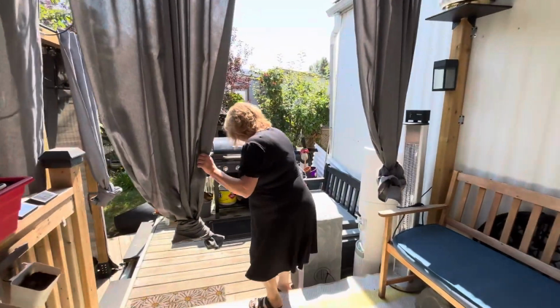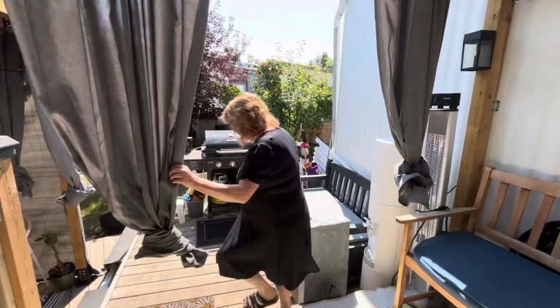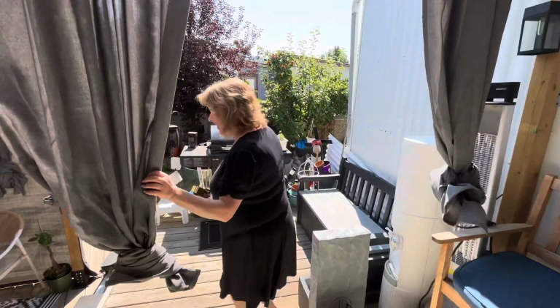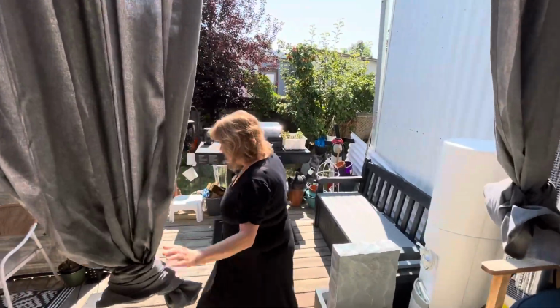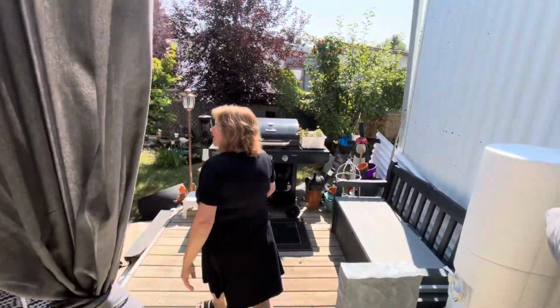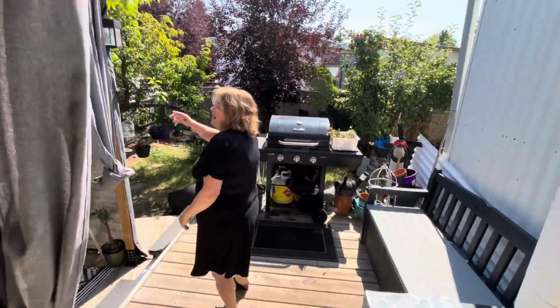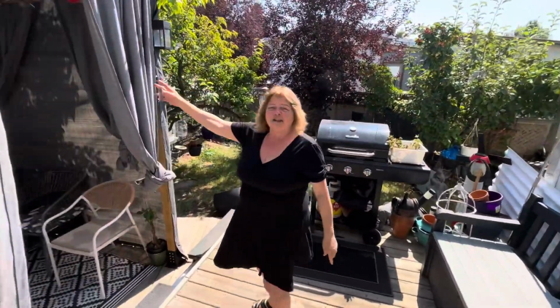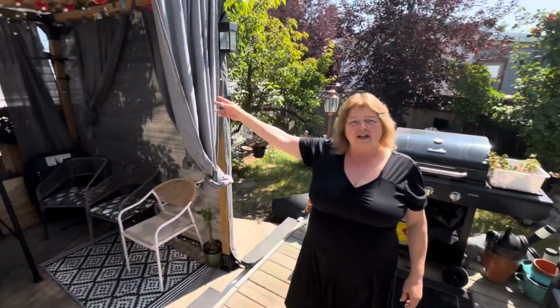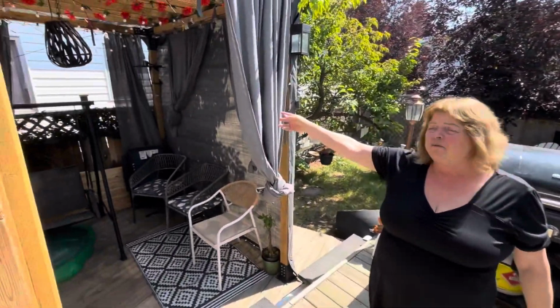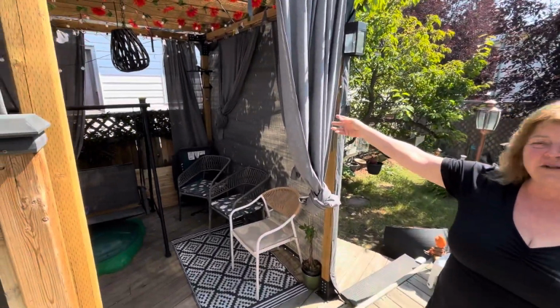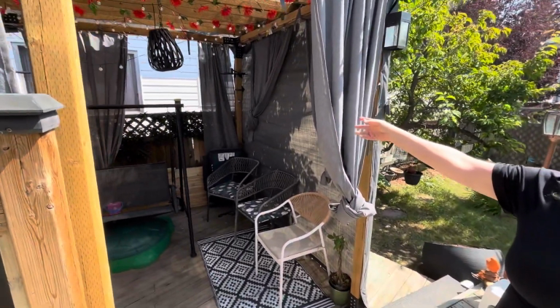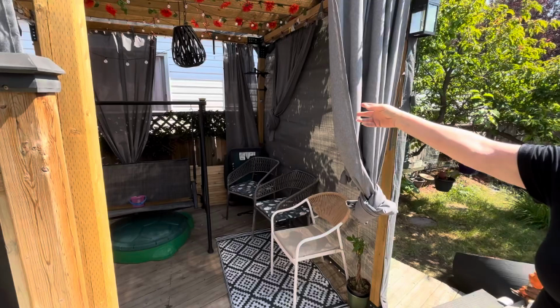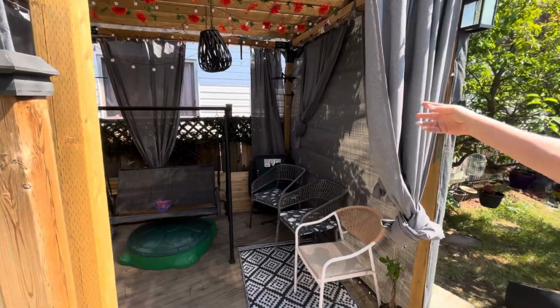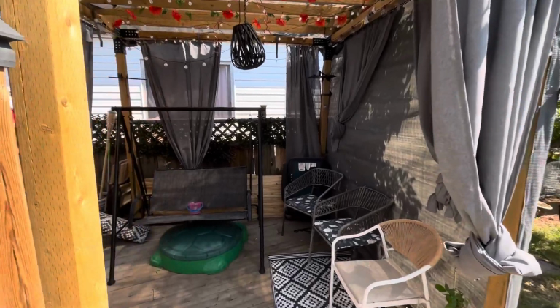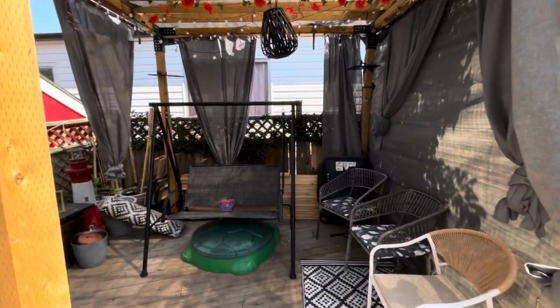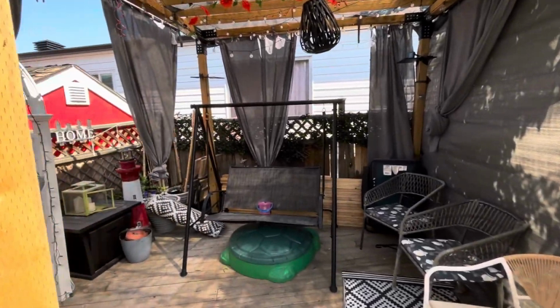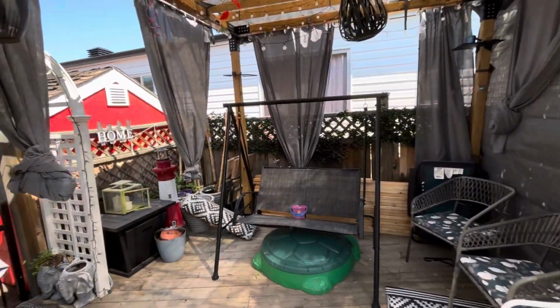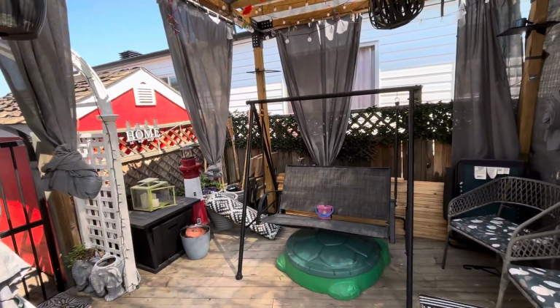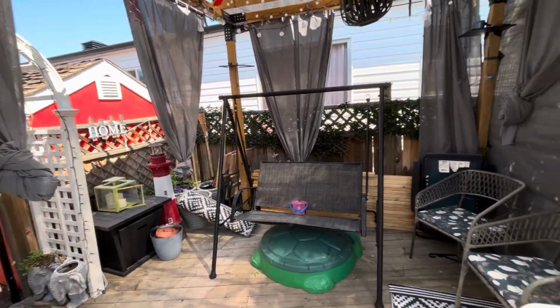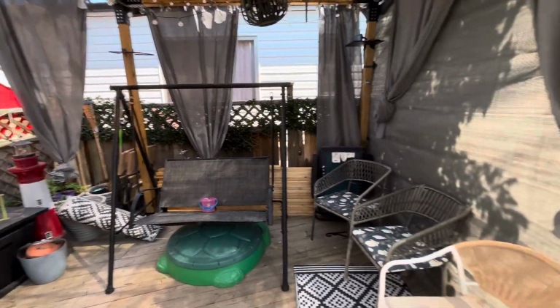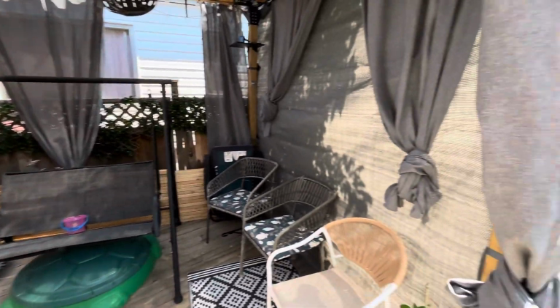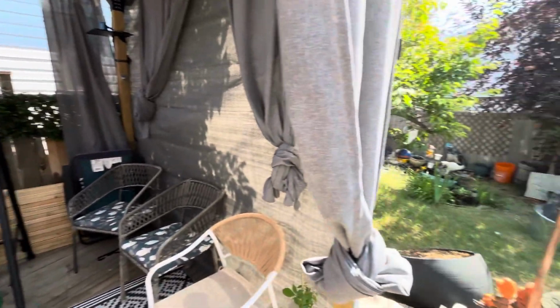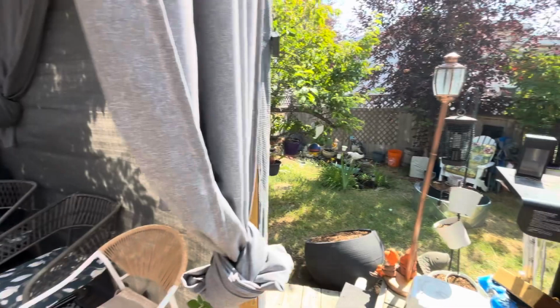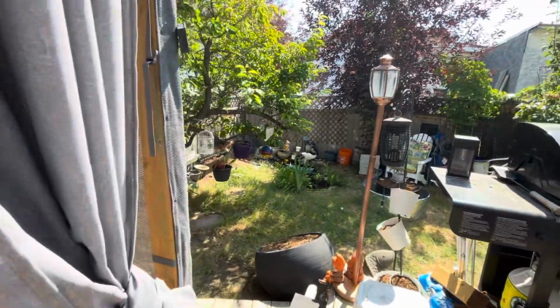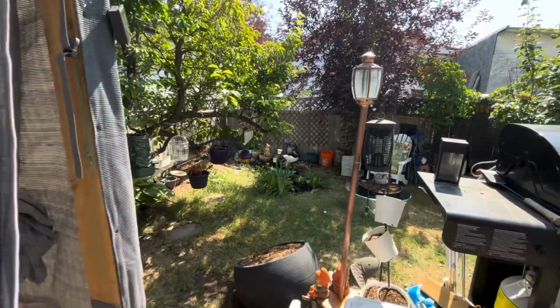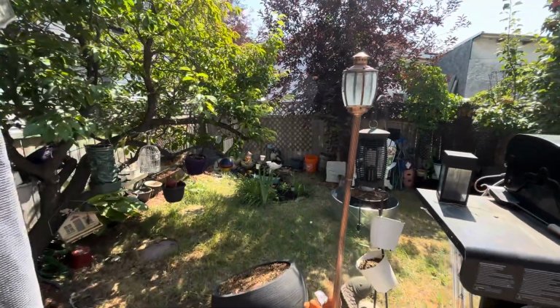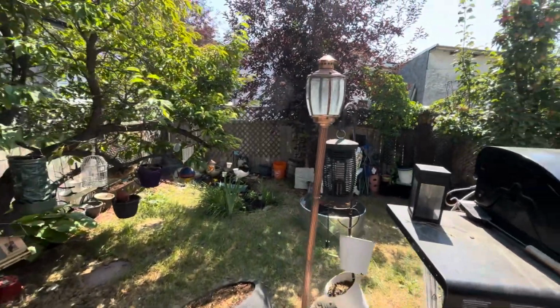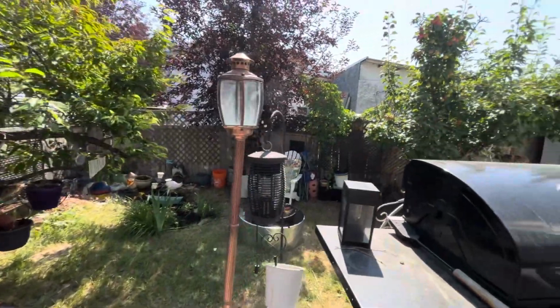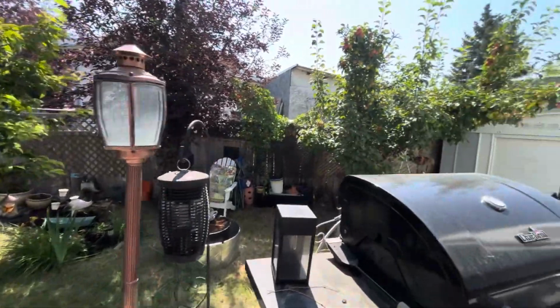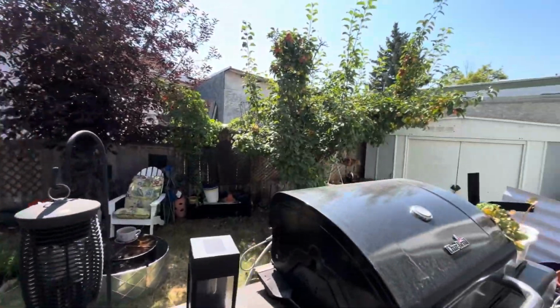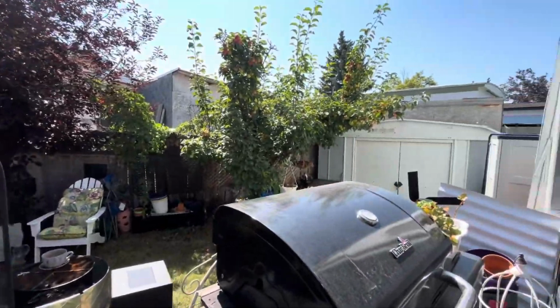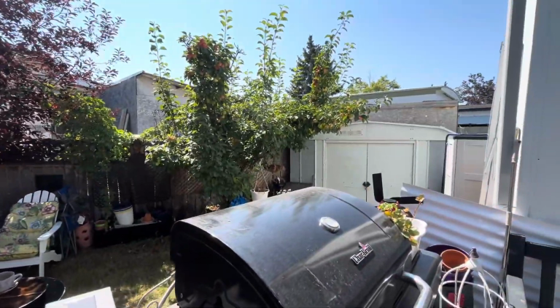Here is the backyard. This pergola was just built this year and it's so peaceful back there. Here's the backyard with a plum tree and the apples — the apples are almost ready for picking.